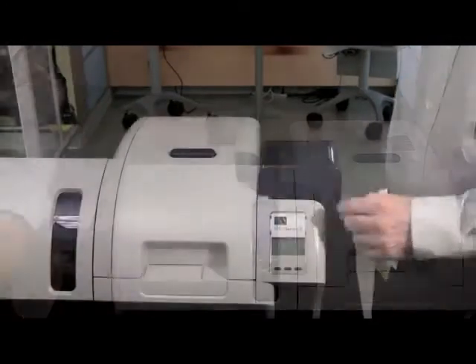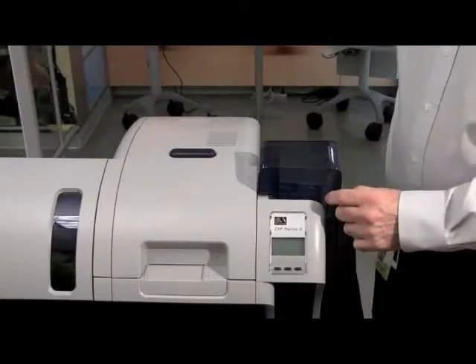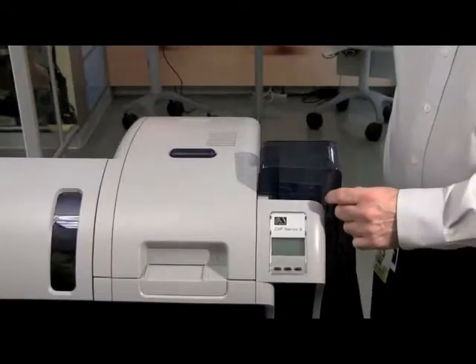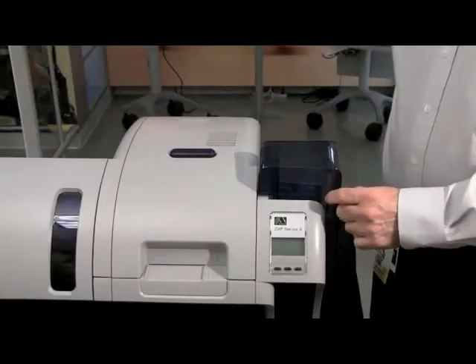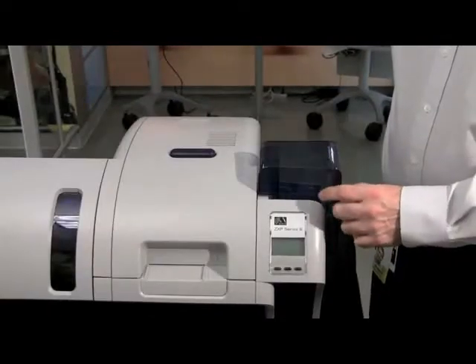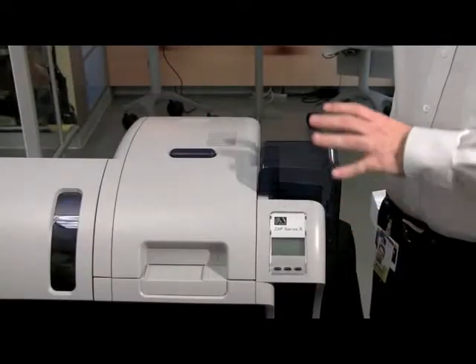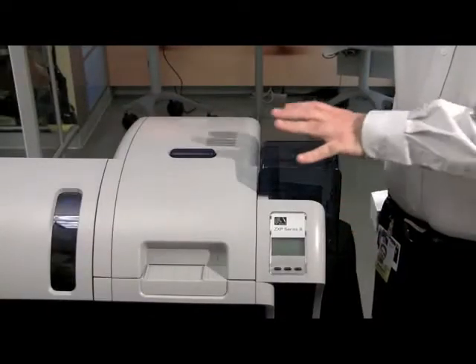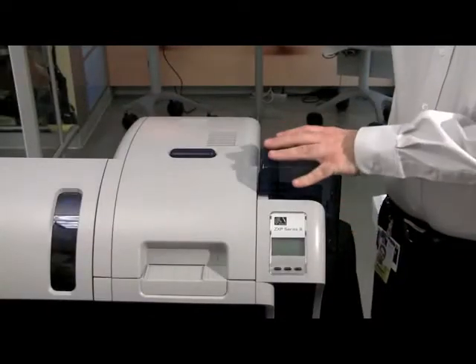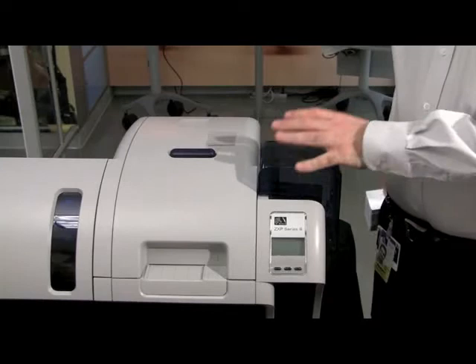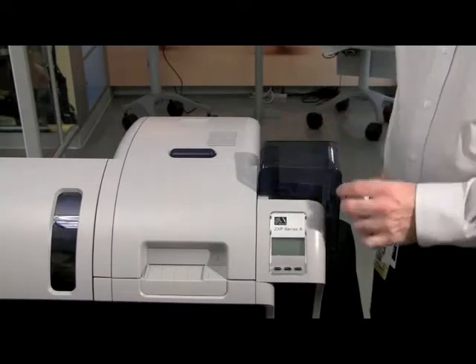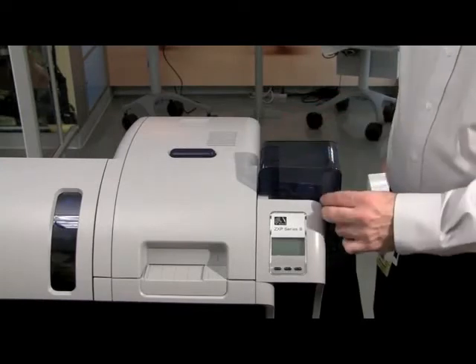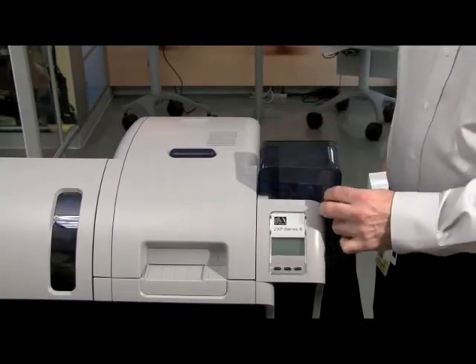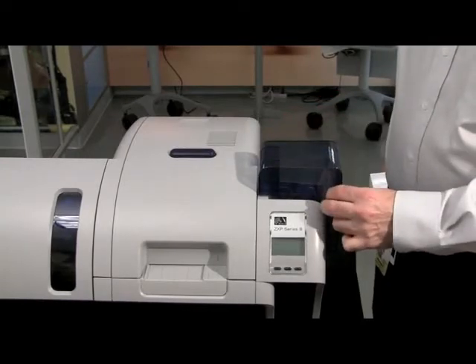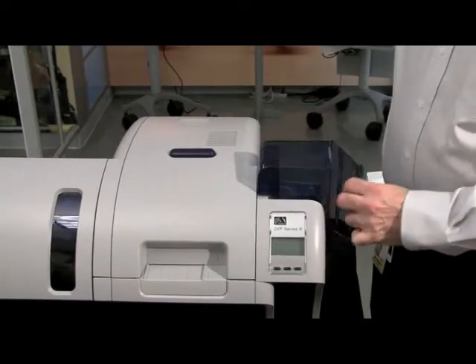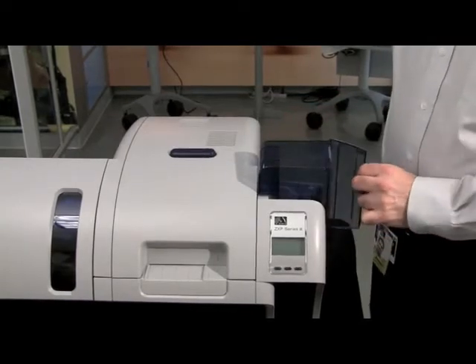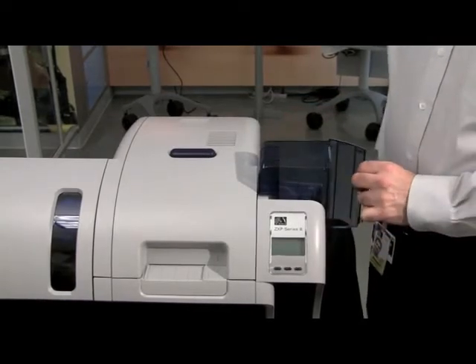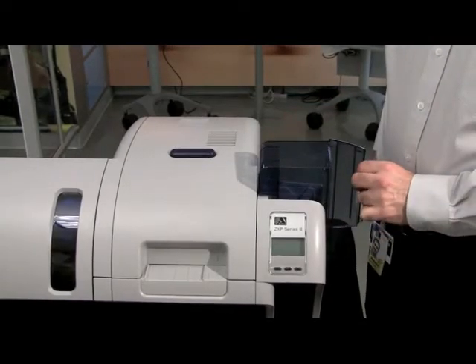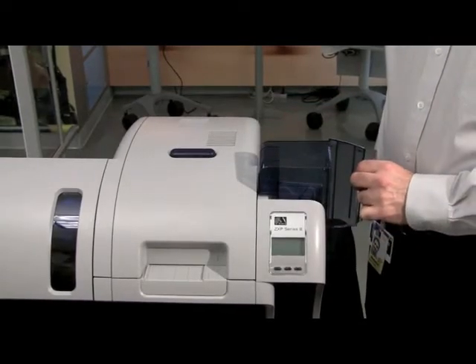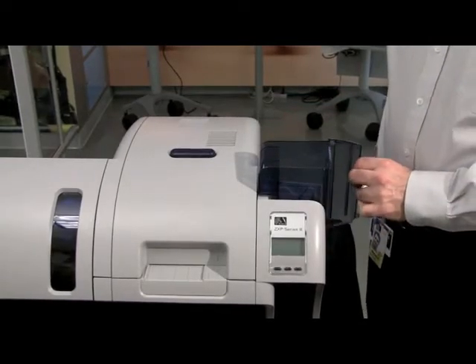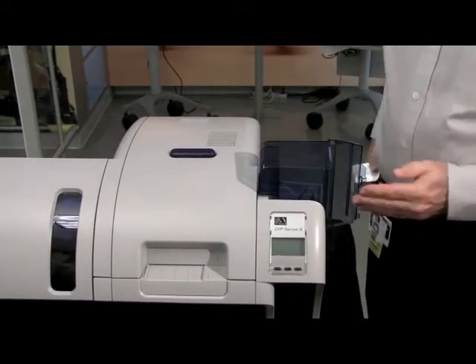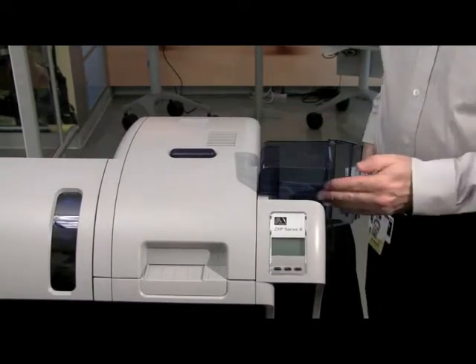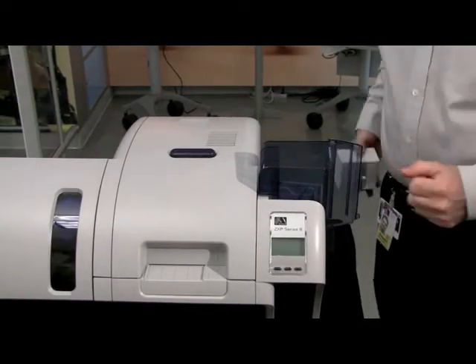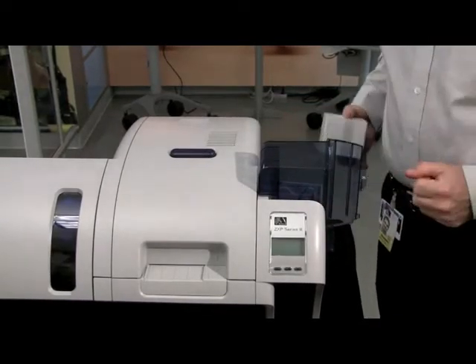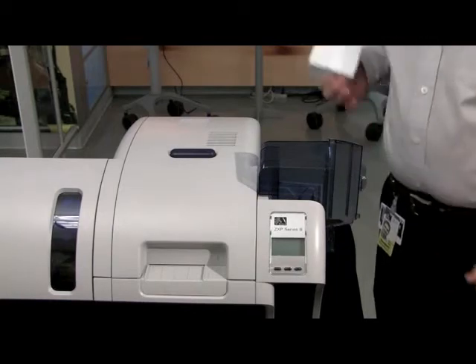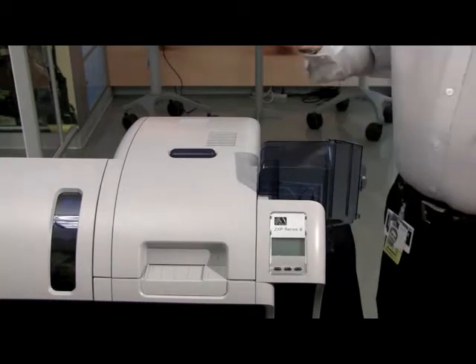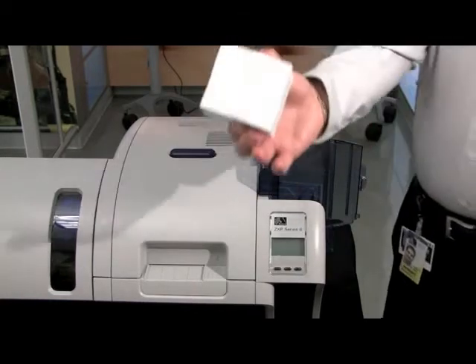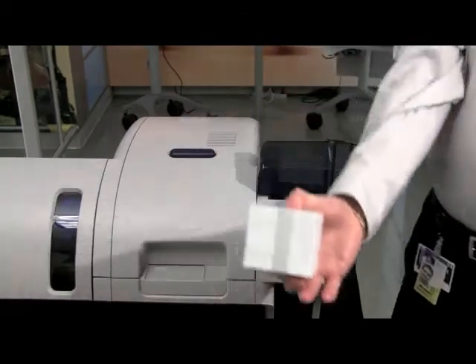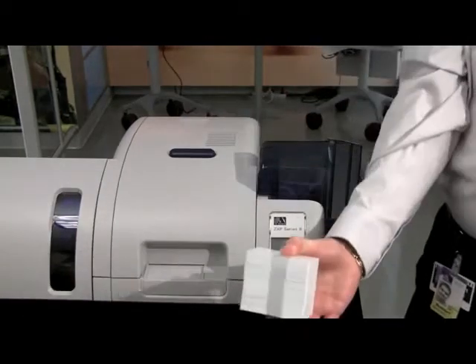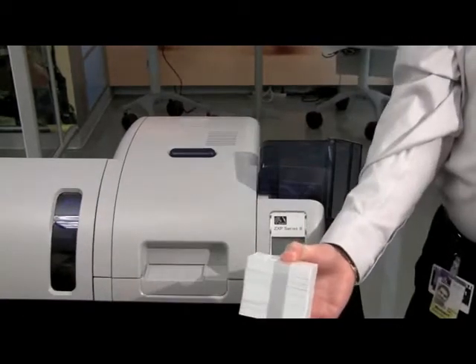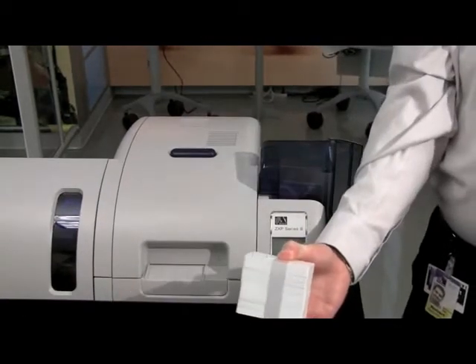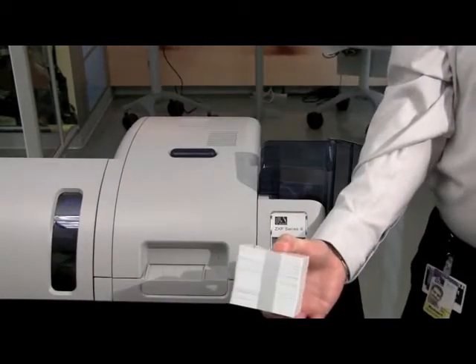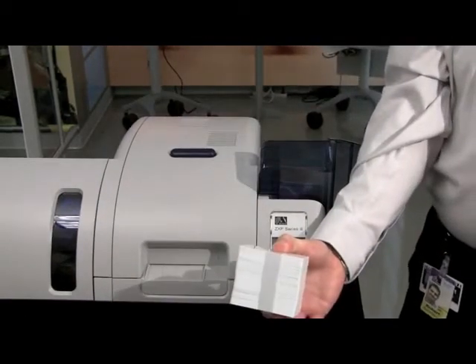We will now load cards into our printer. Open up the input hopper to gain access to put cards in. Cards typically come in a block of 100.